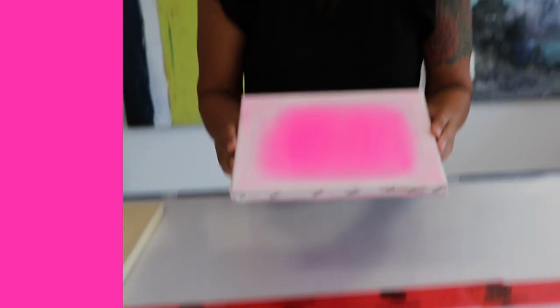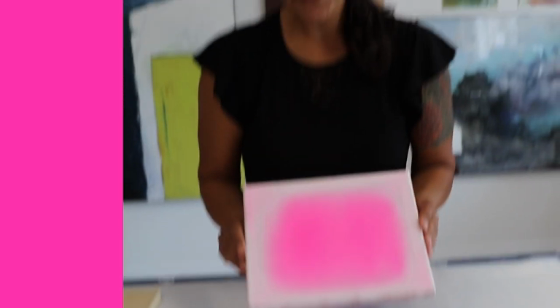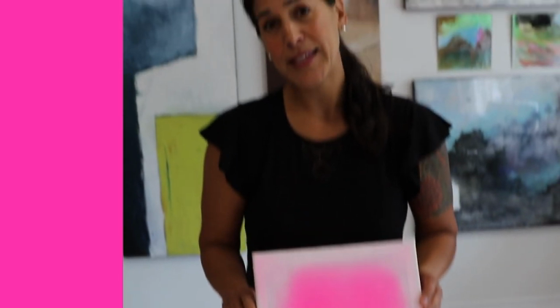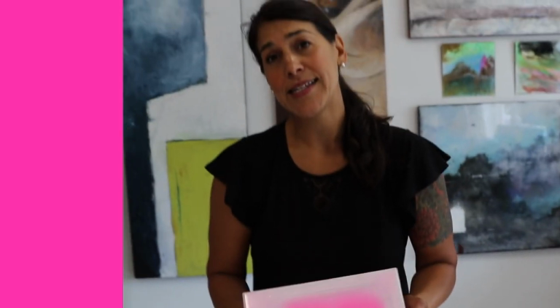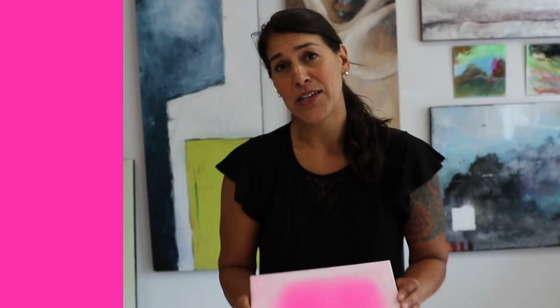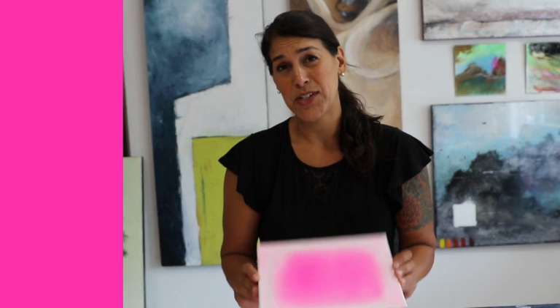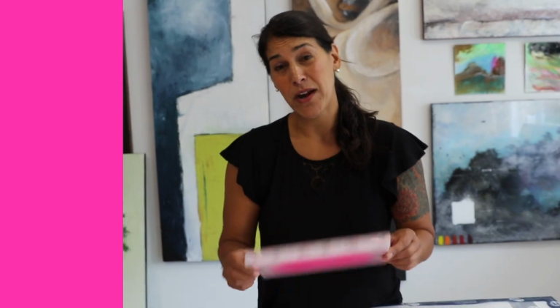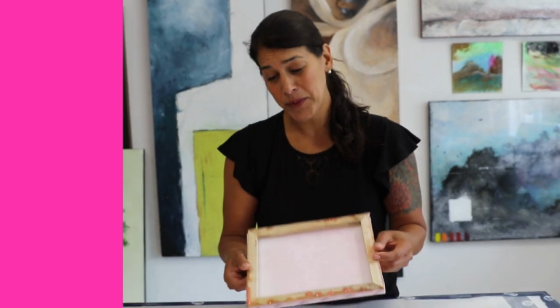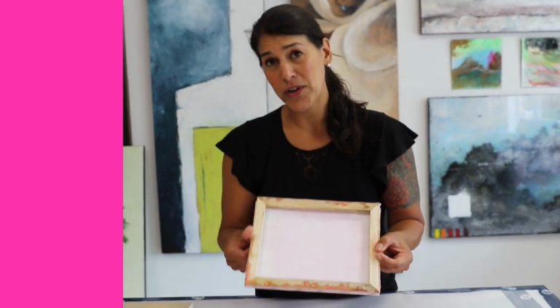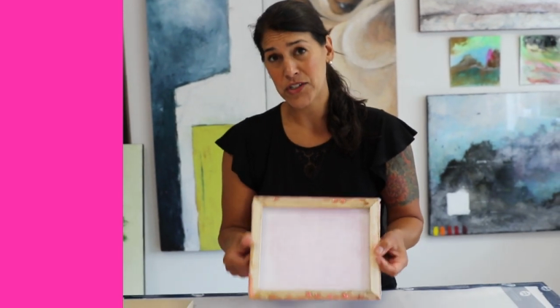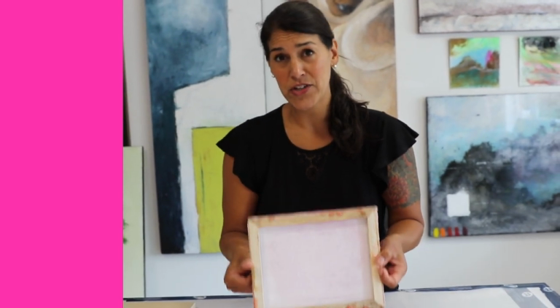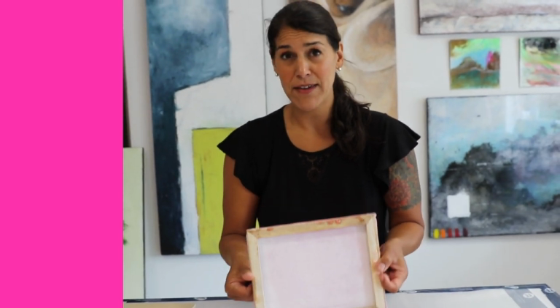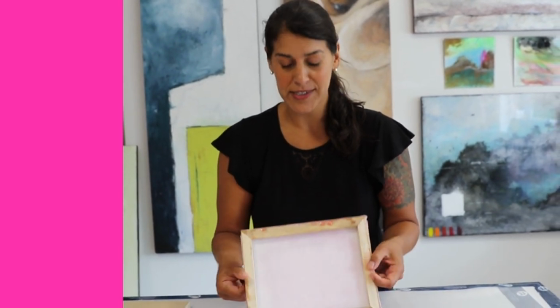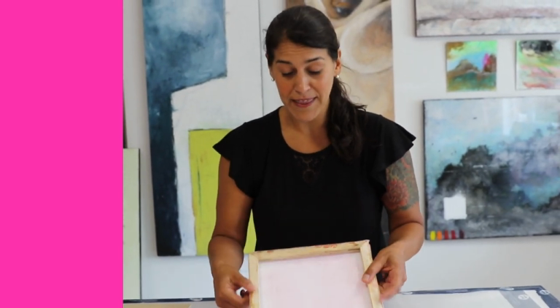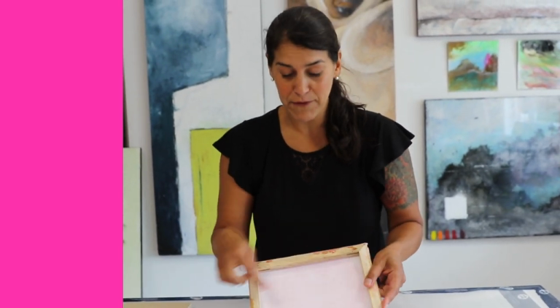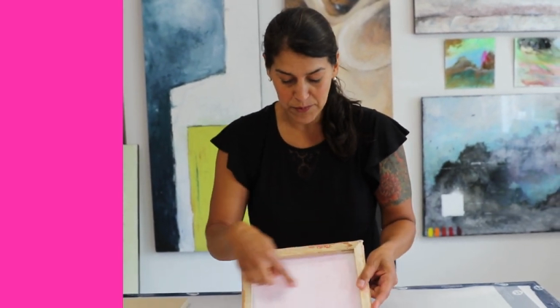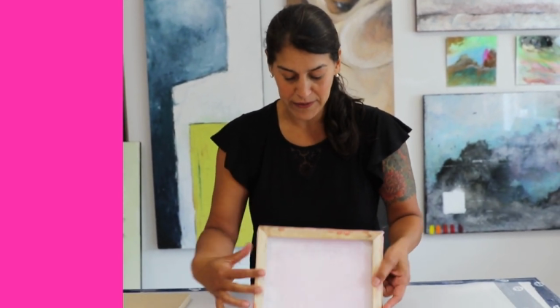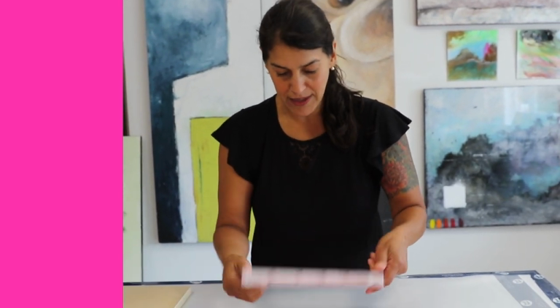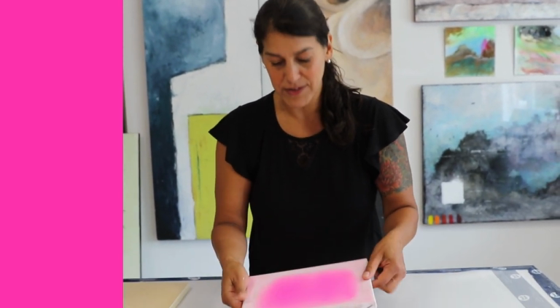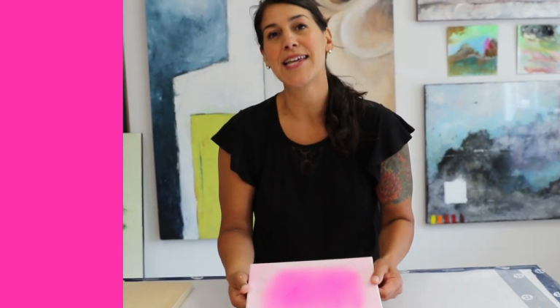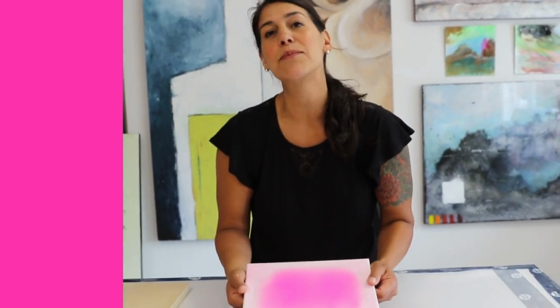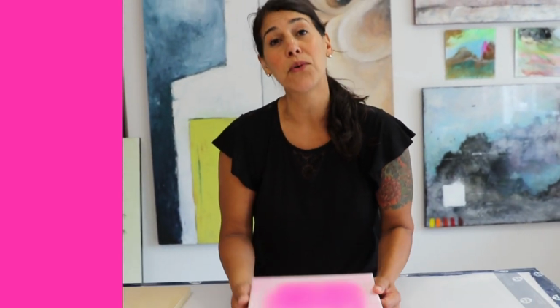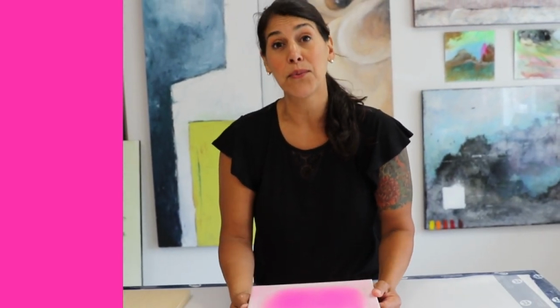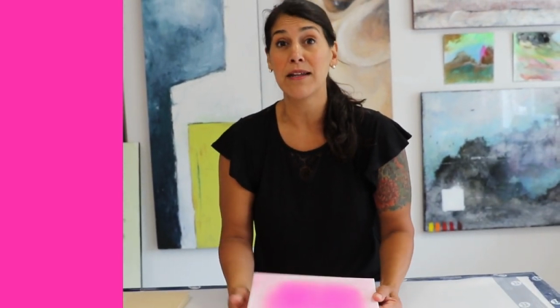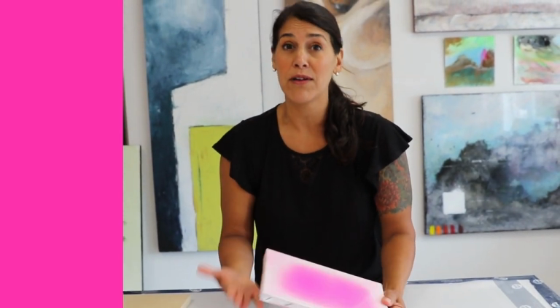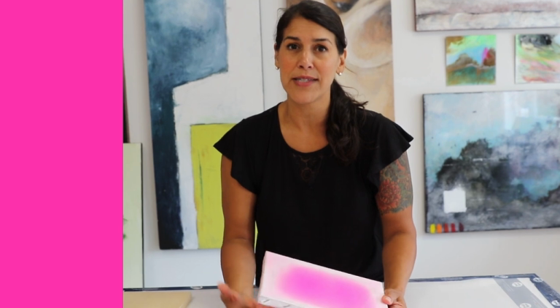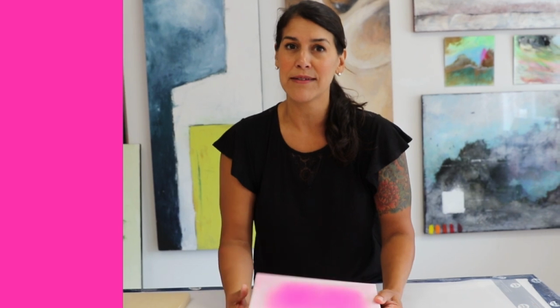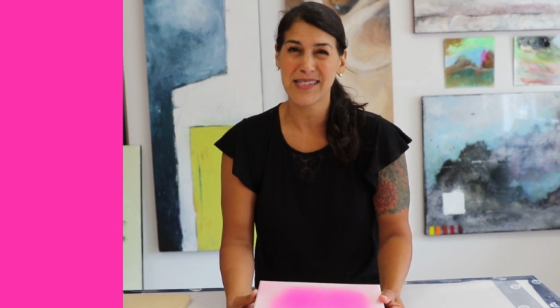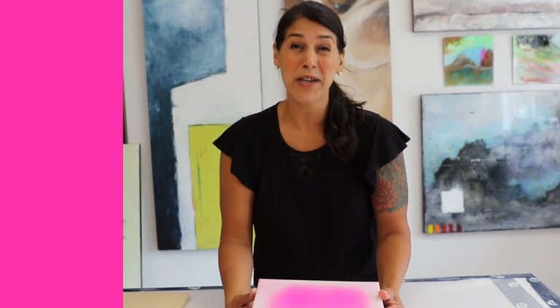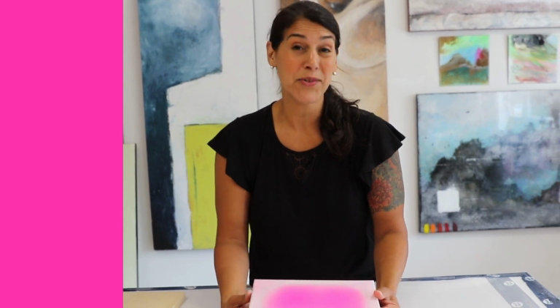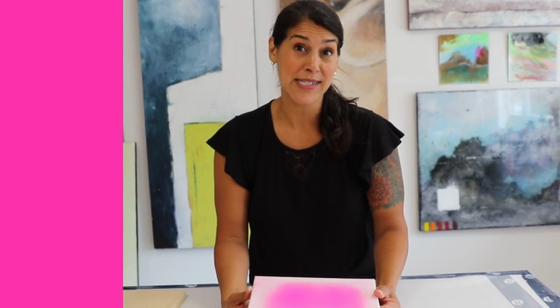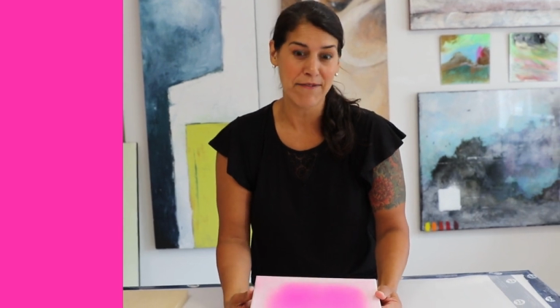Well, one thing I can tell you — you're probably pouring on a stretch canvas, and that fabric, the canvas, can't support the weight of the art resin. Epoxy resin is heavy.